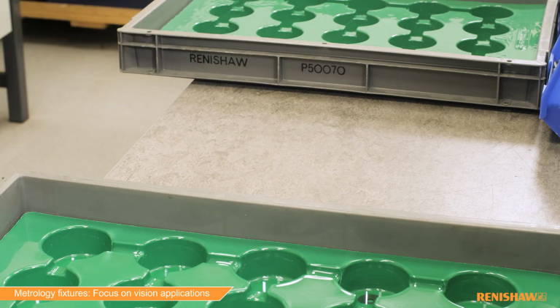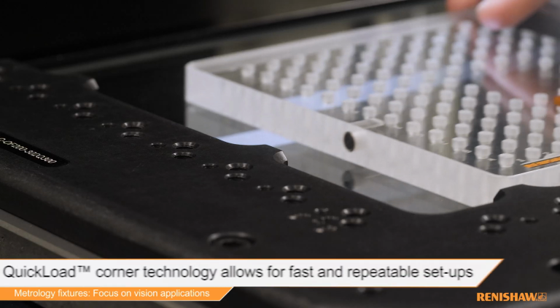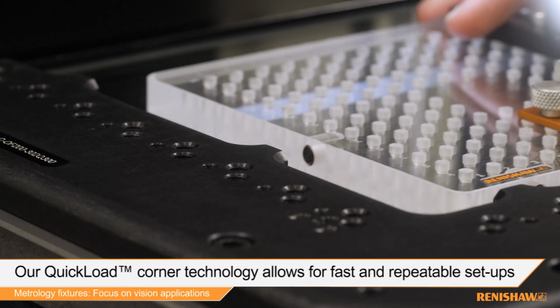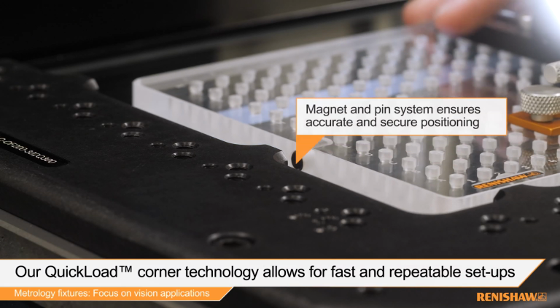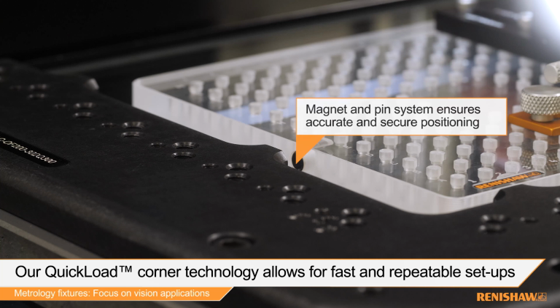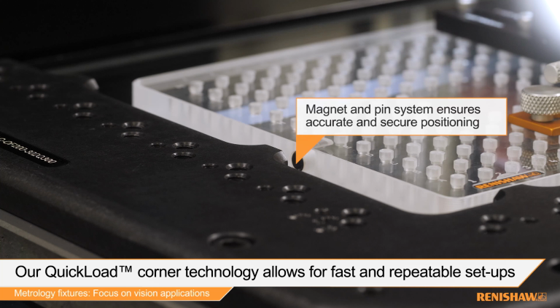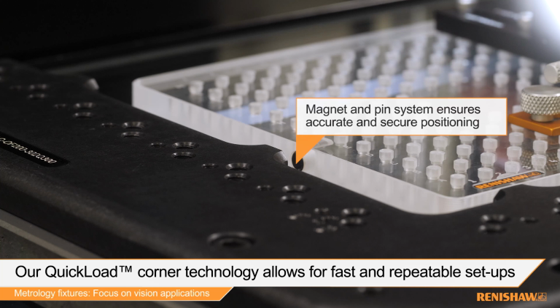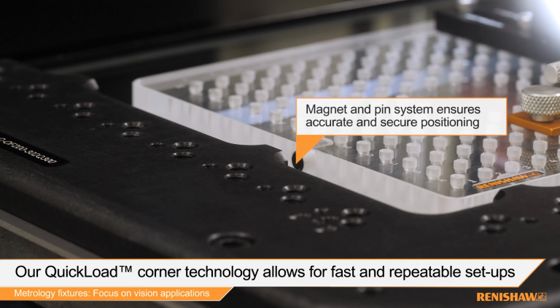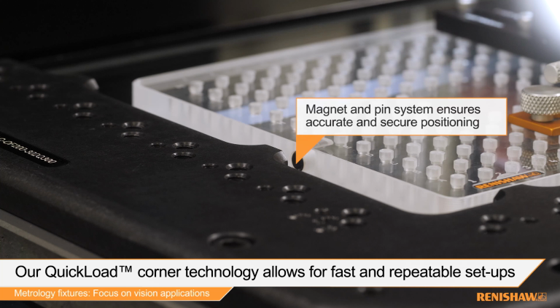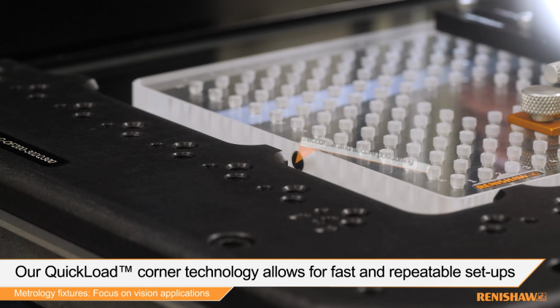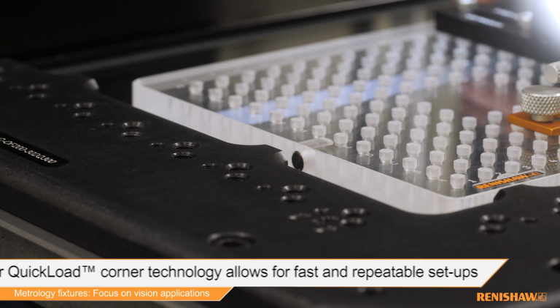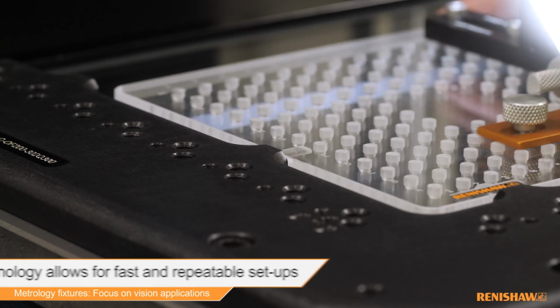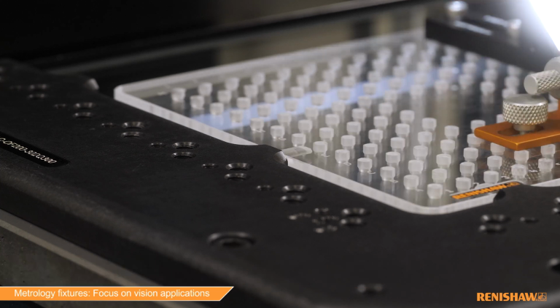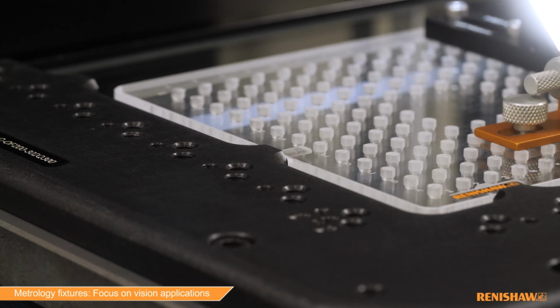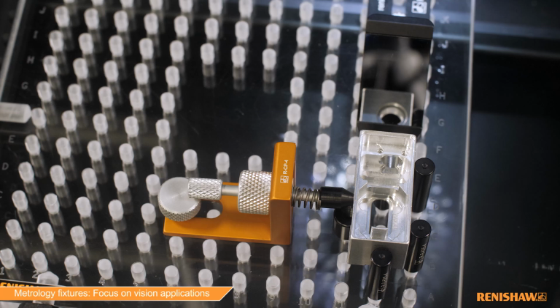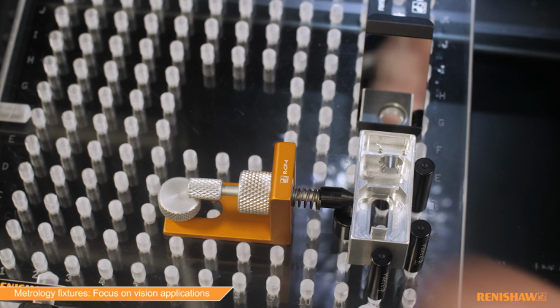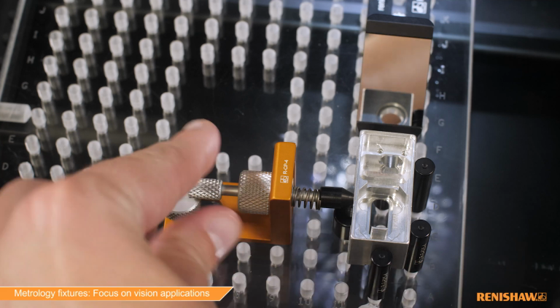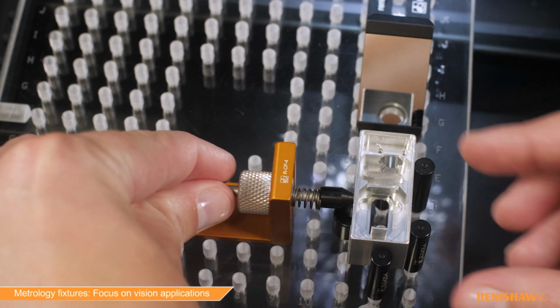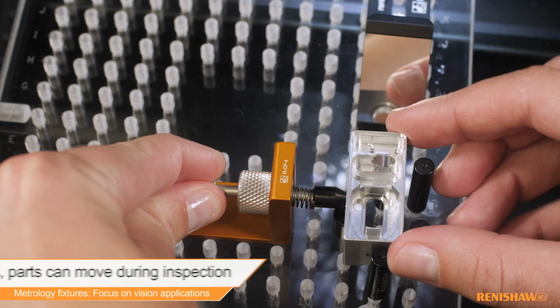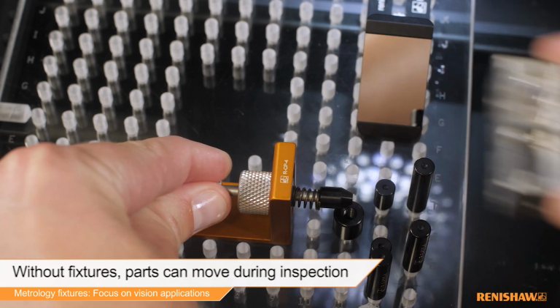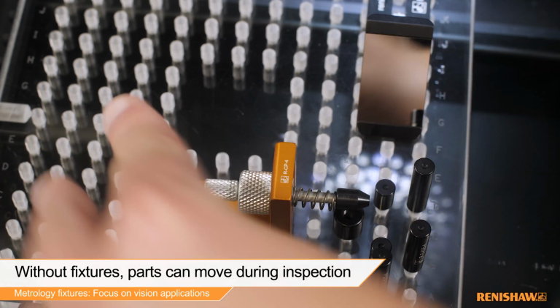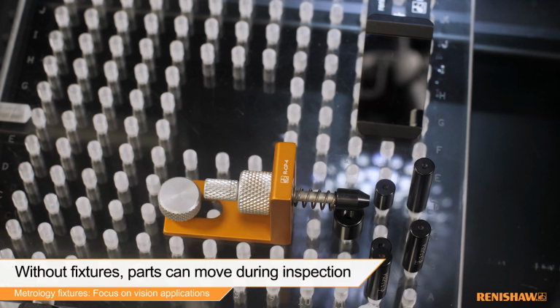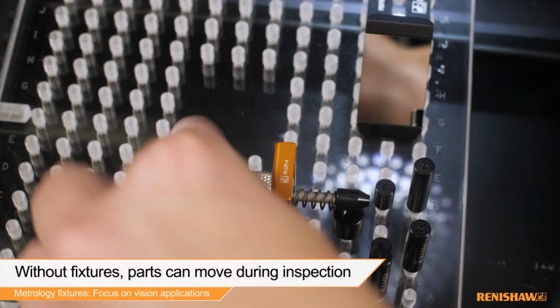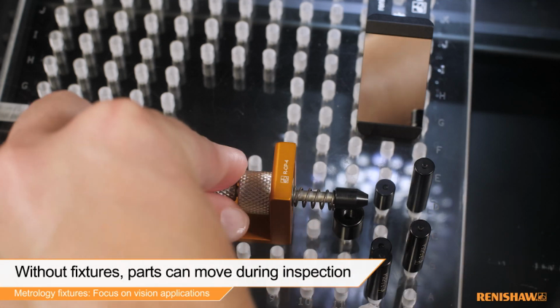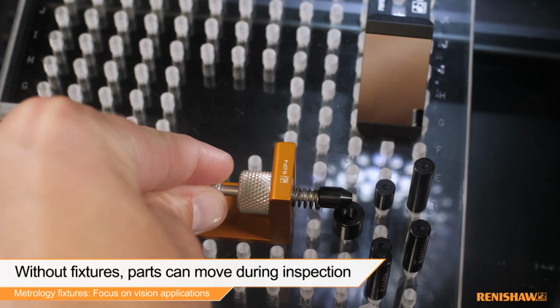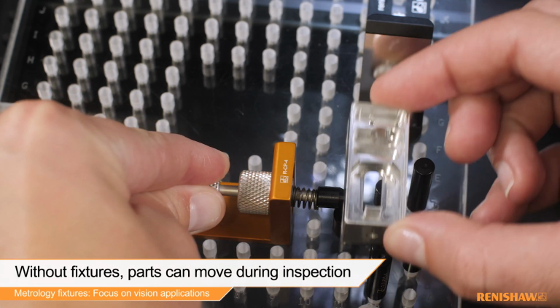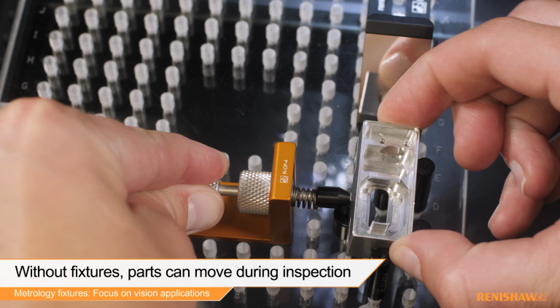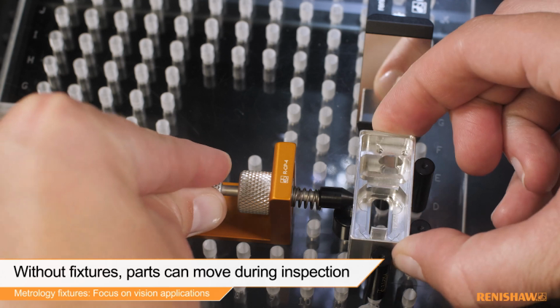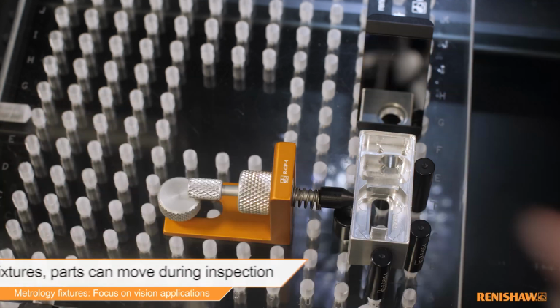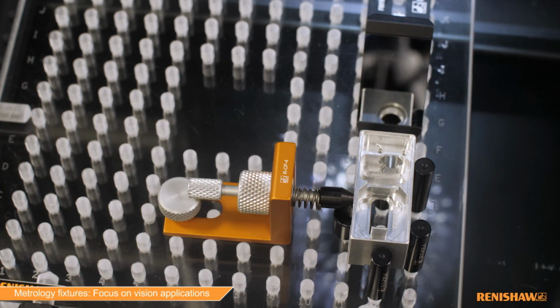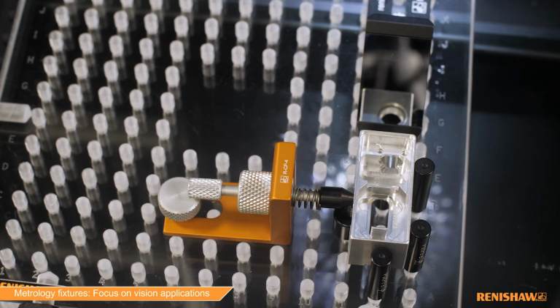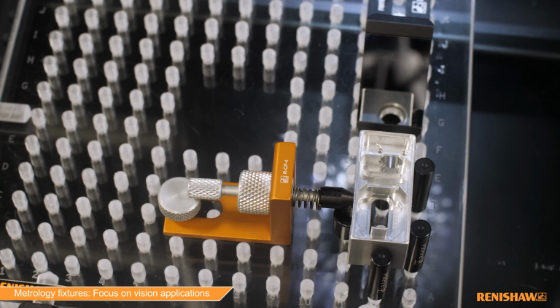Our quick load corner technology allows for fast and repeatable setups. Fixturing components such as our adjustable slide mirrors allow the user to view and inspect features on a part without the need to refixture.